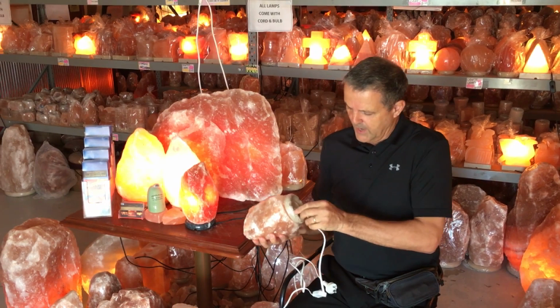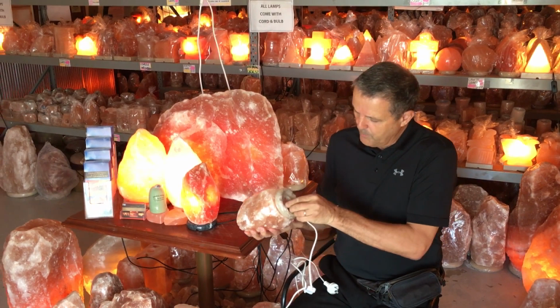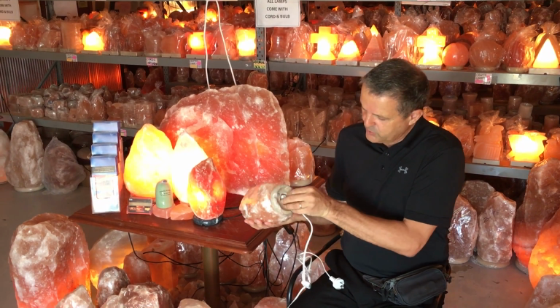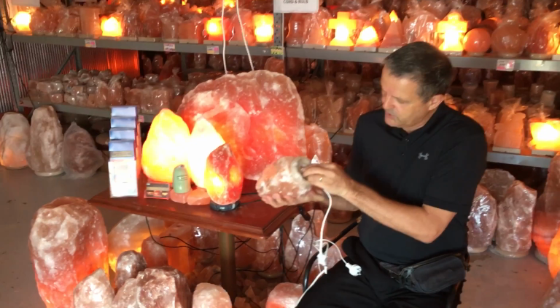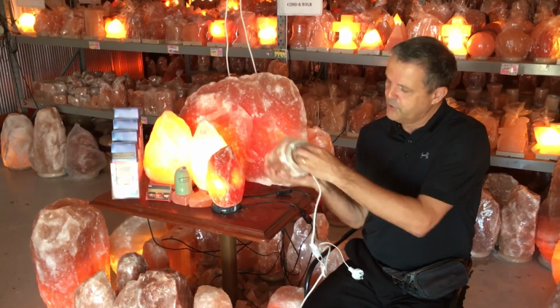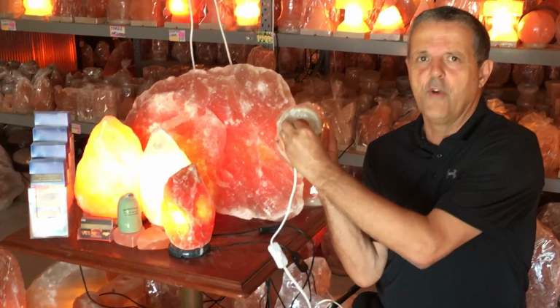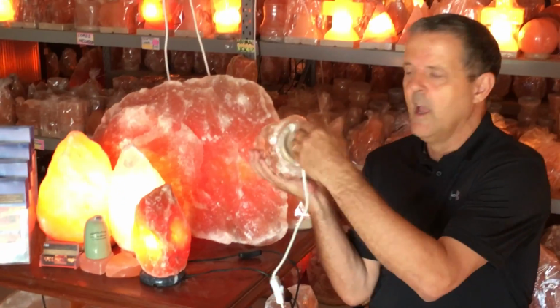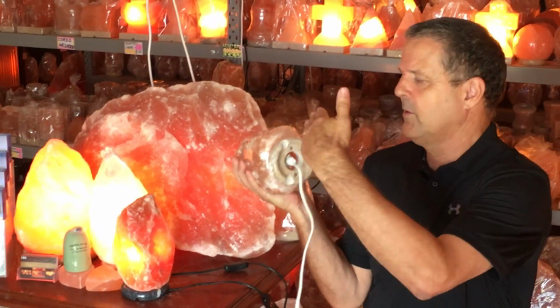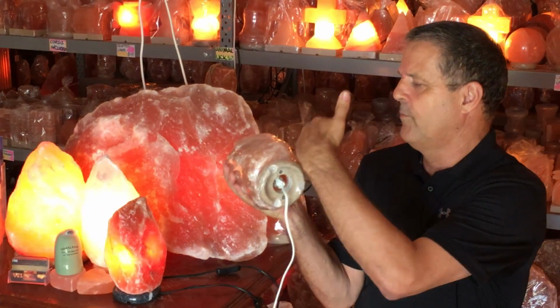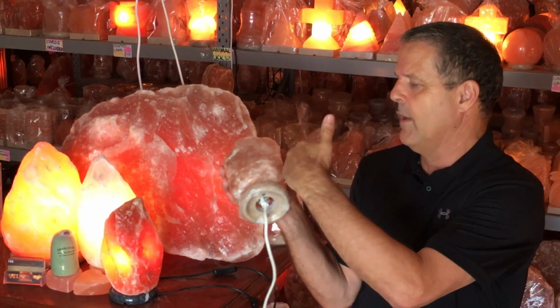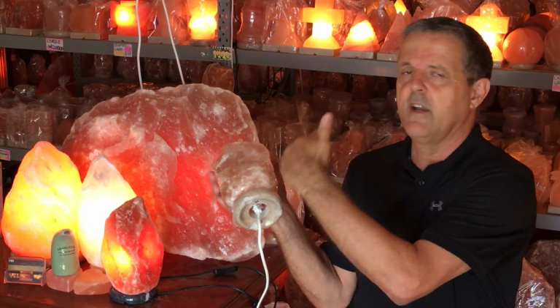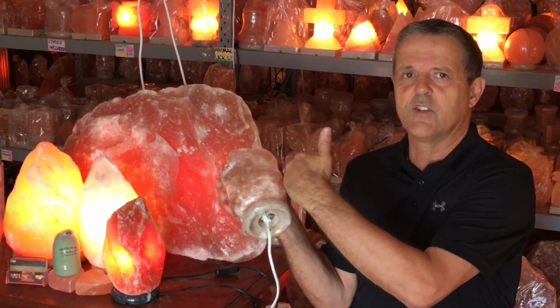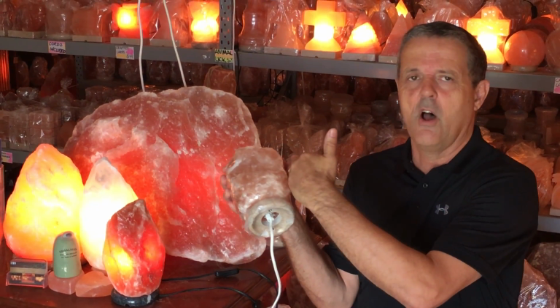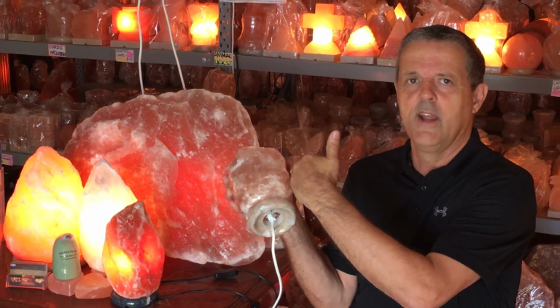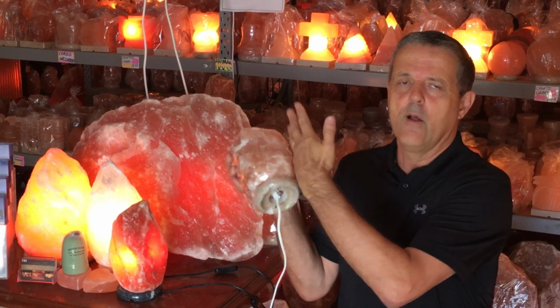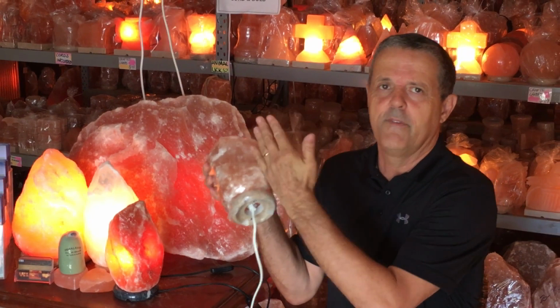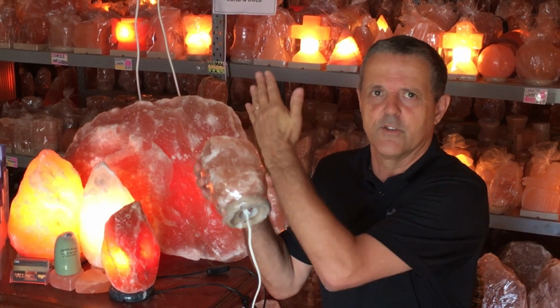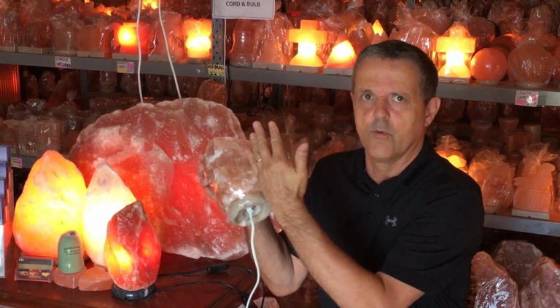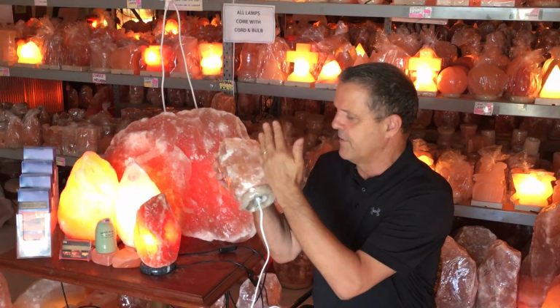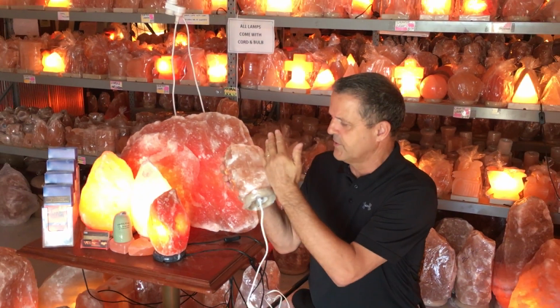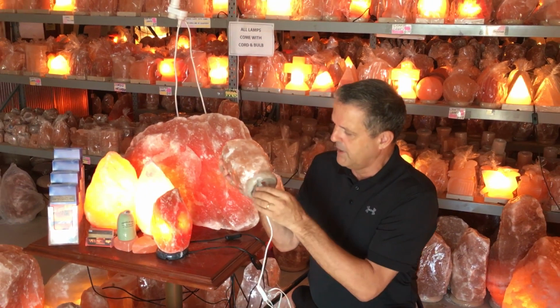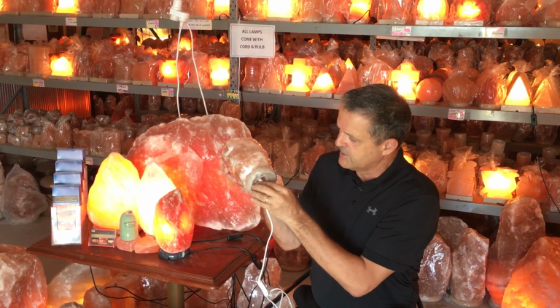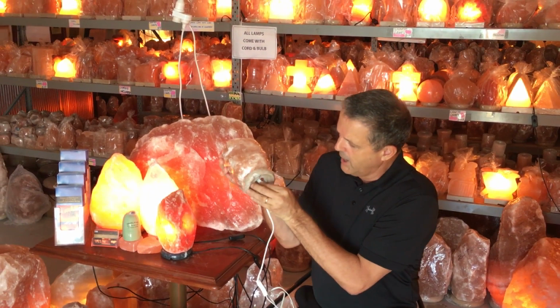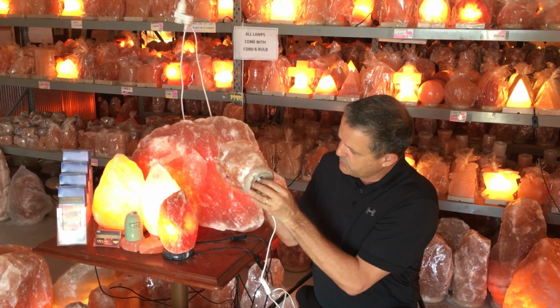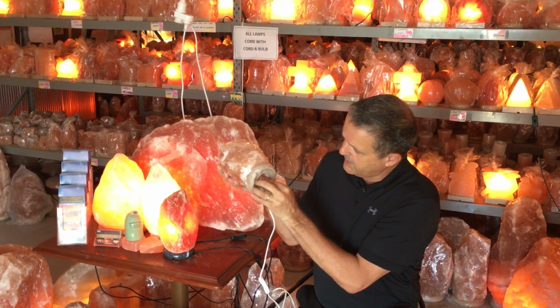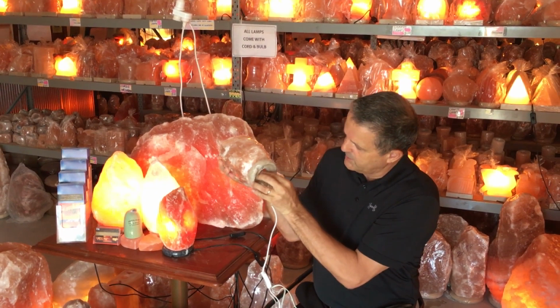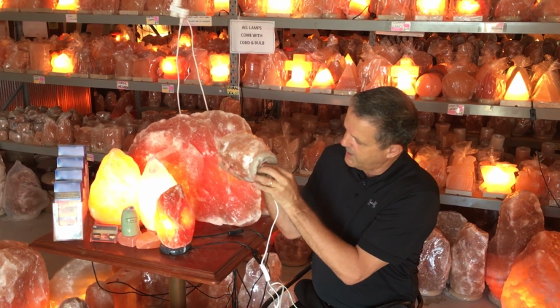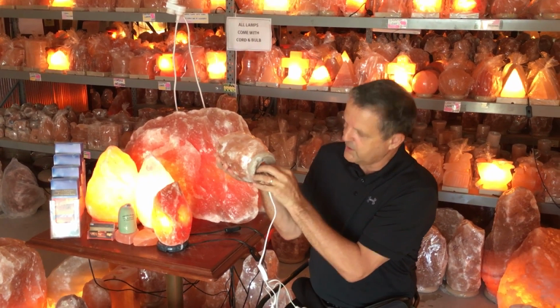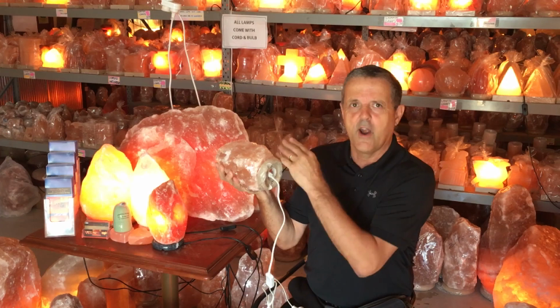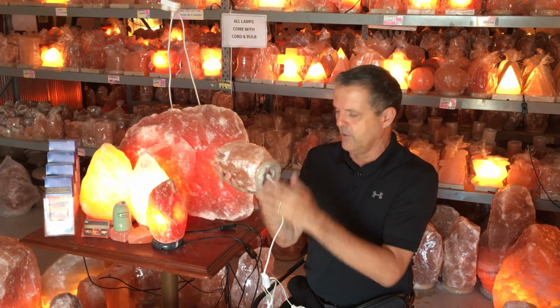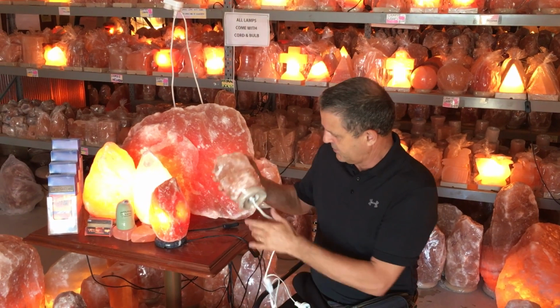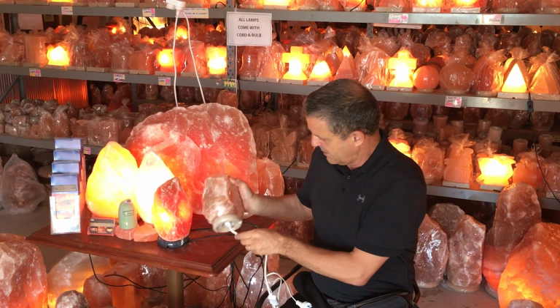Now make sure you insert it directly. Sometimes if you push it up and hit it against the side, that will affect the salt. If it drips inside it might touch. Make sure you get it exactly straight in and don't touch the side.